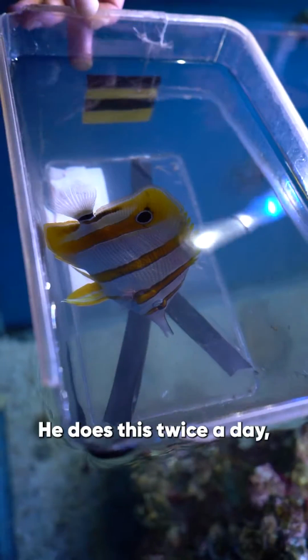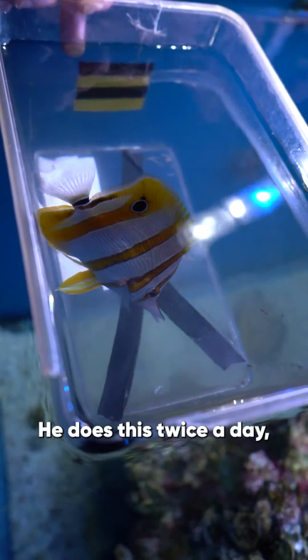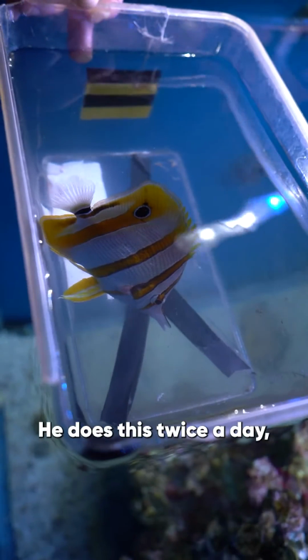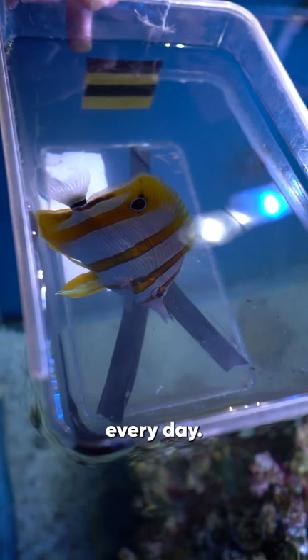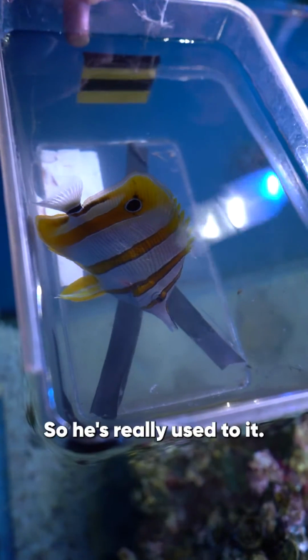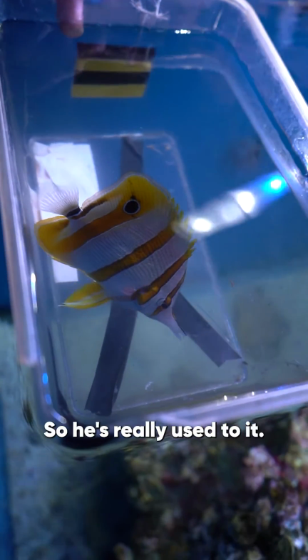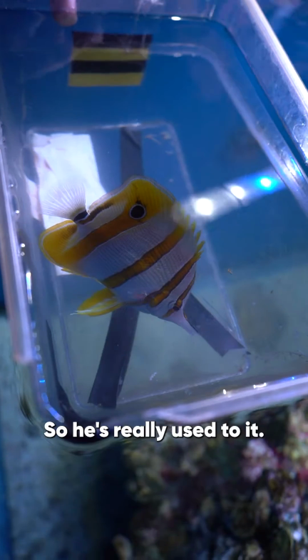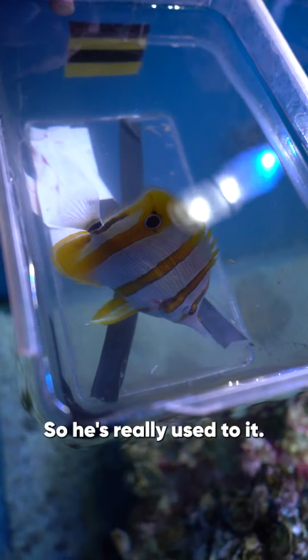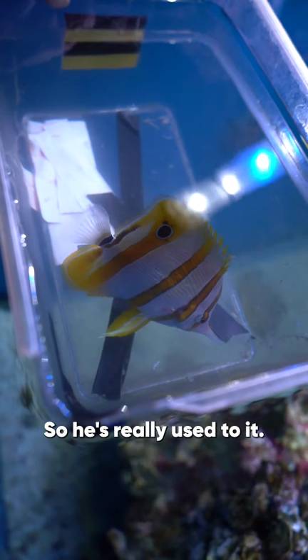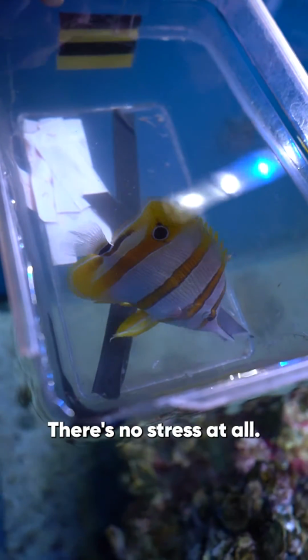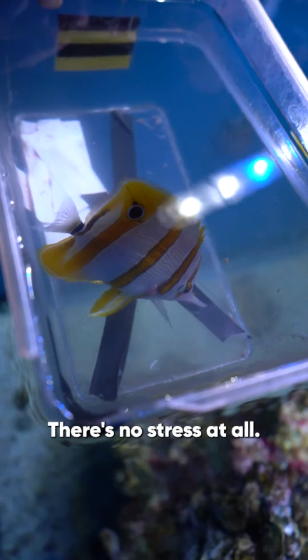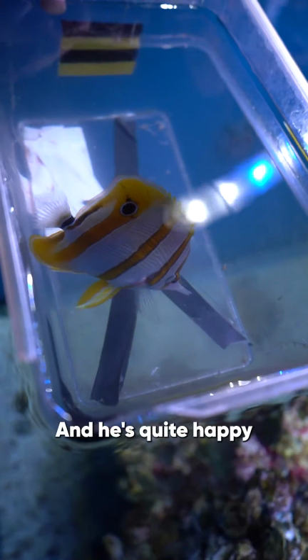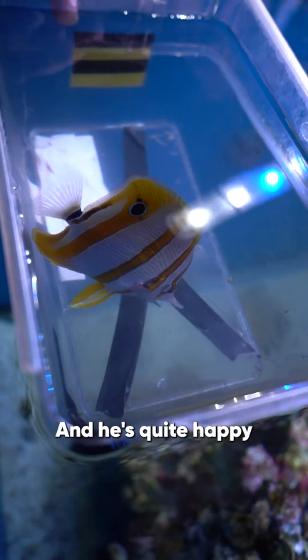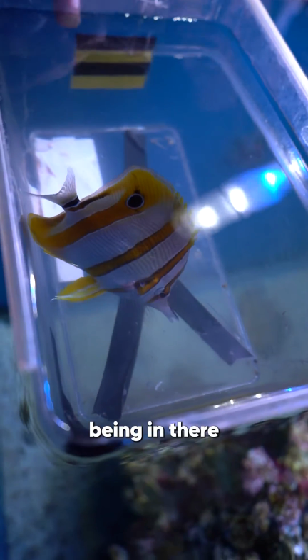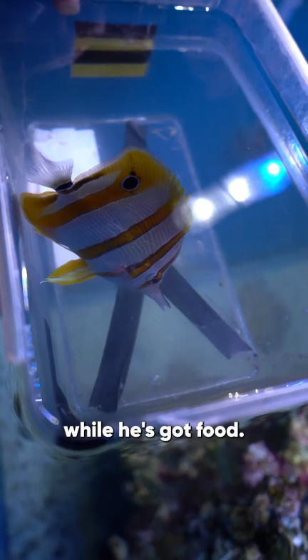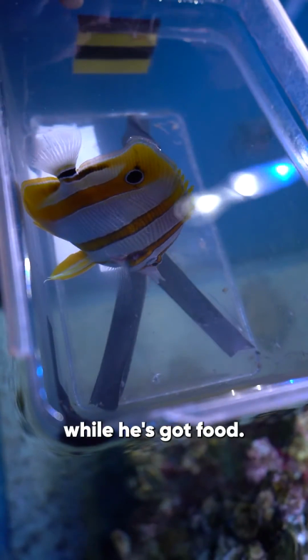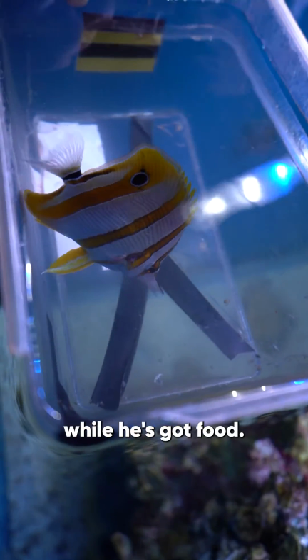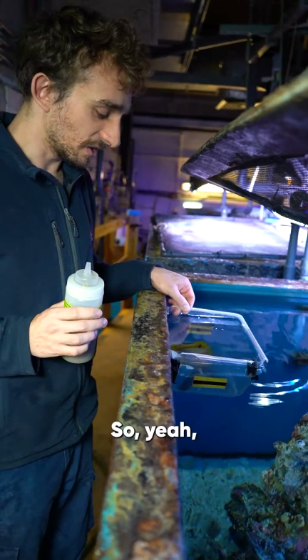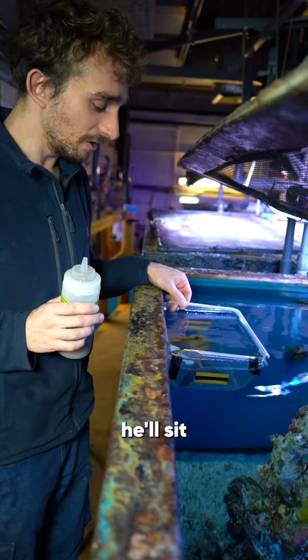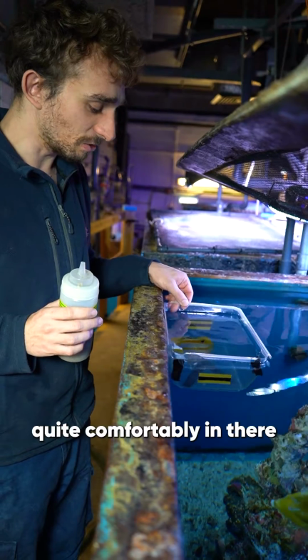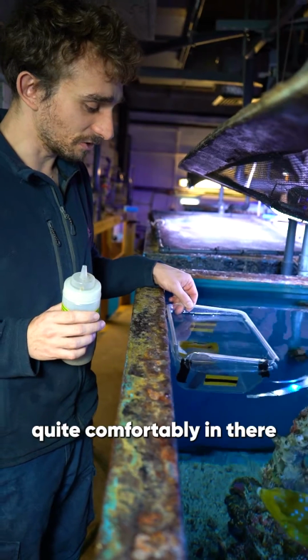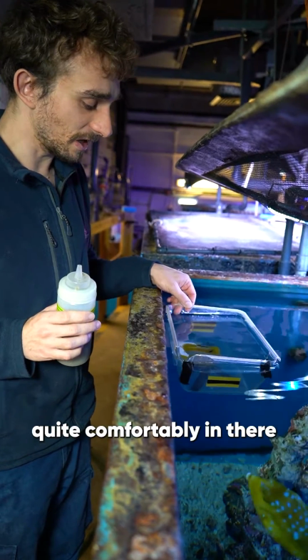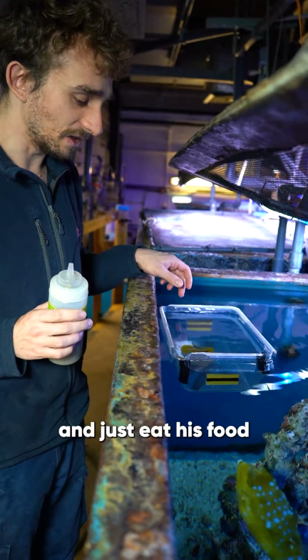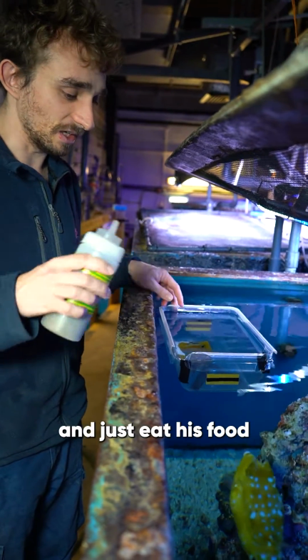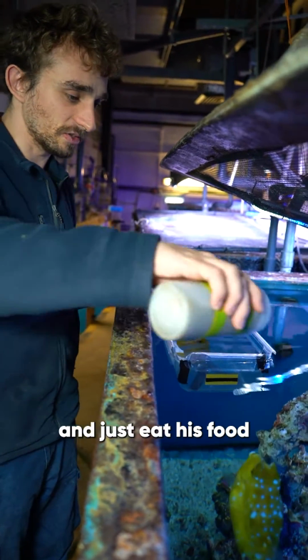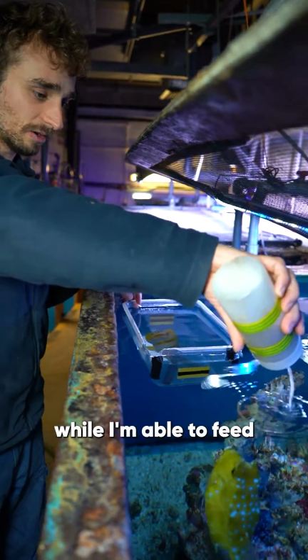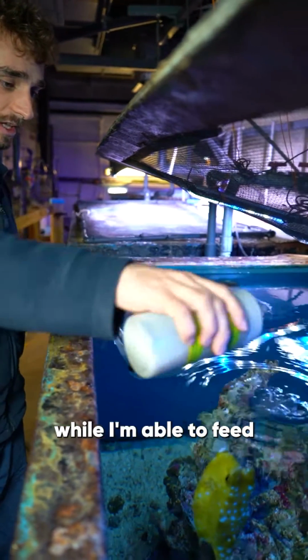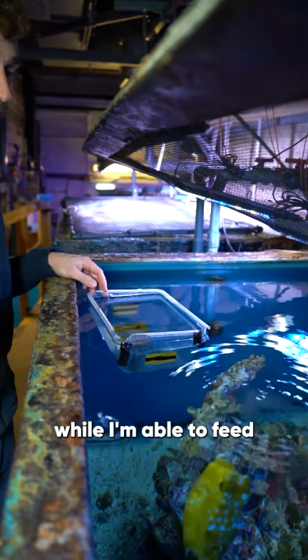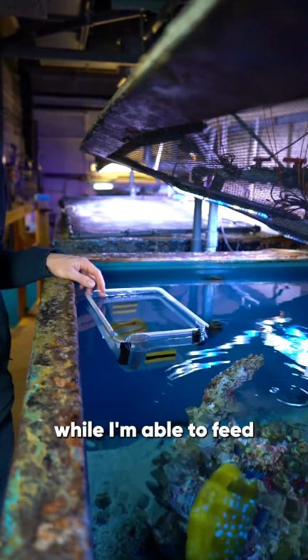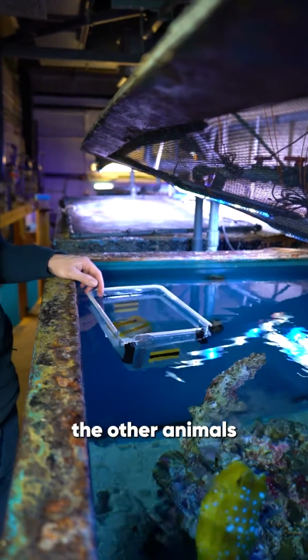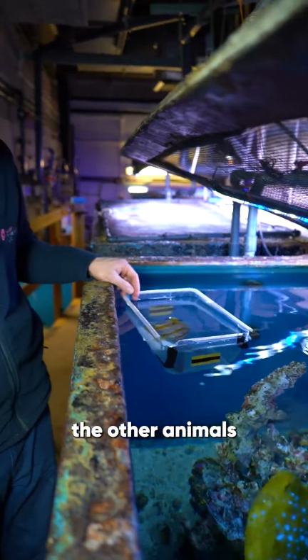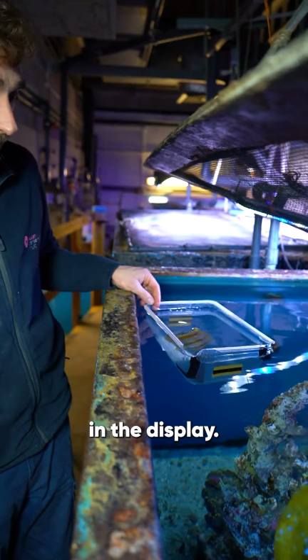He does this twice a day every day, so he's really used to it — there's no stress at all and he's quite happy being in there while he's got food. So yeah, he'll sit quite comfortably in there and just eat his food while I'm able to feed the other animals in the display.